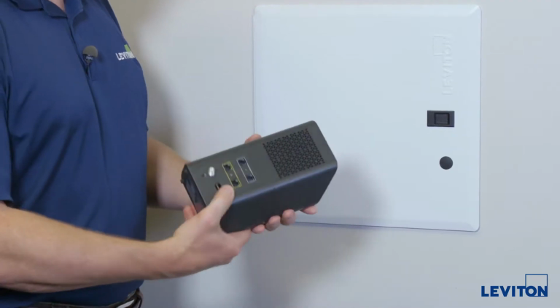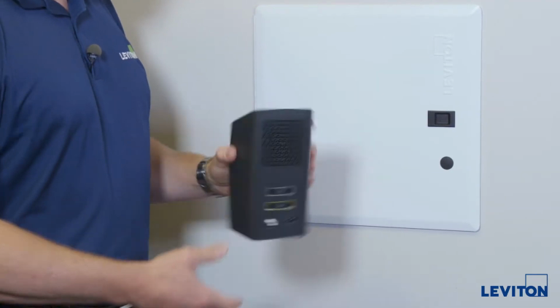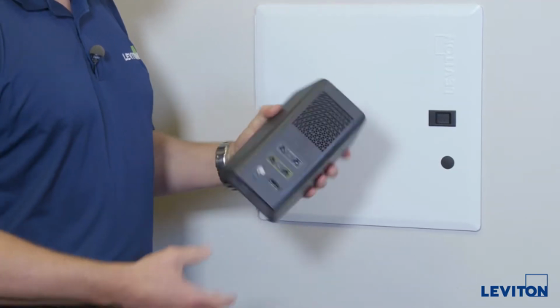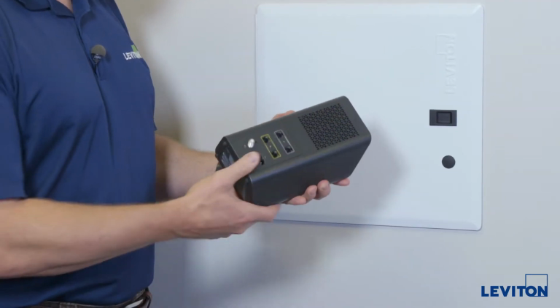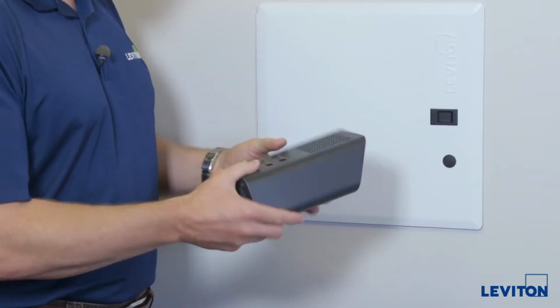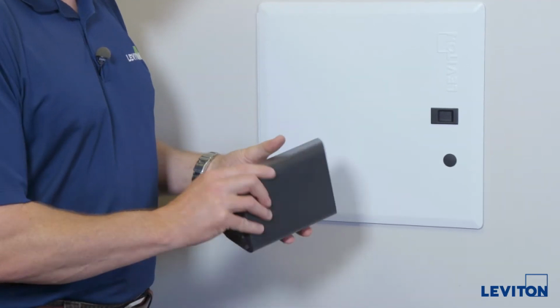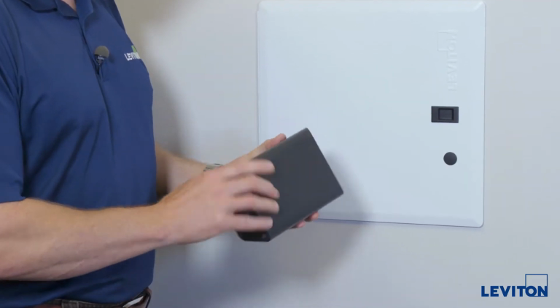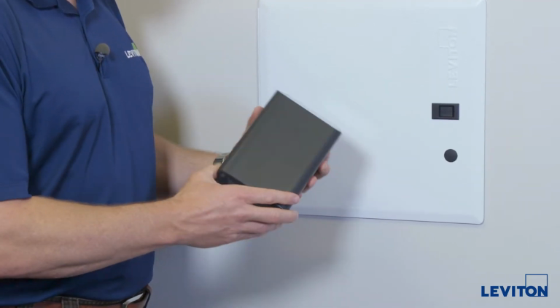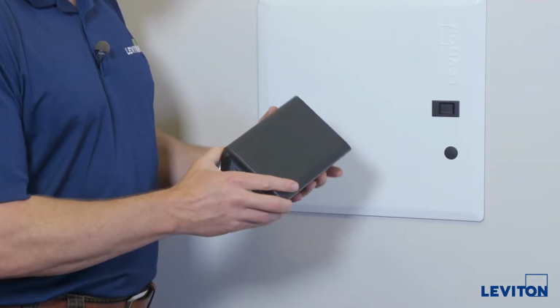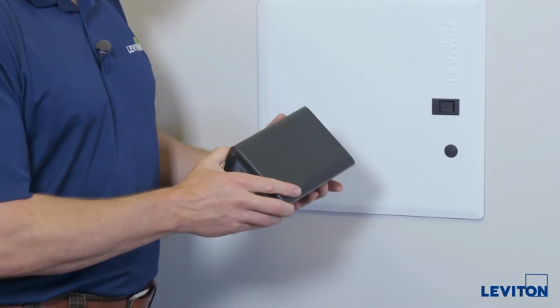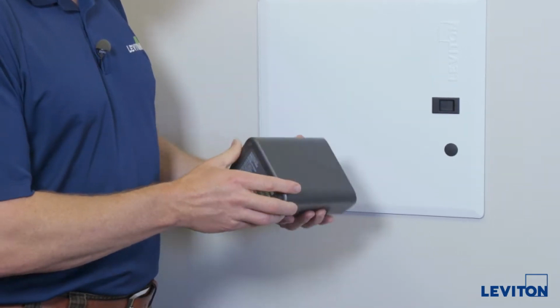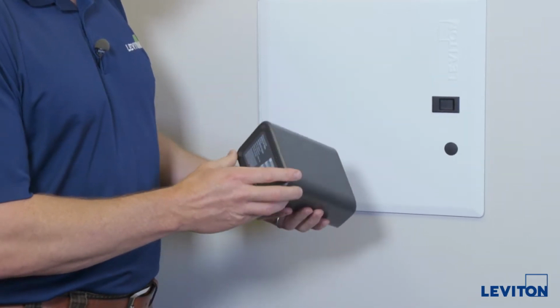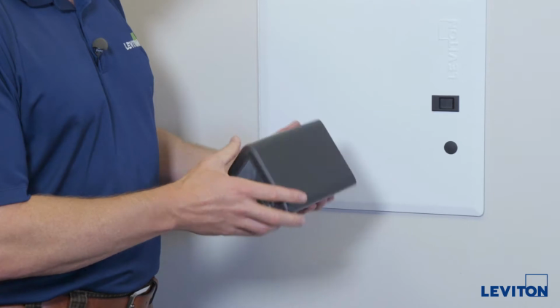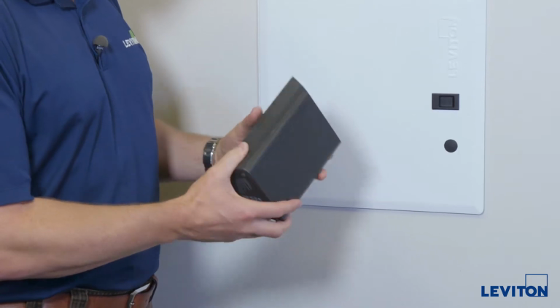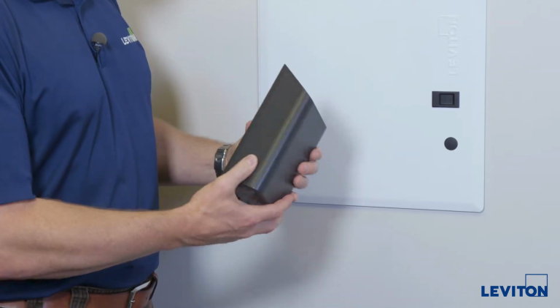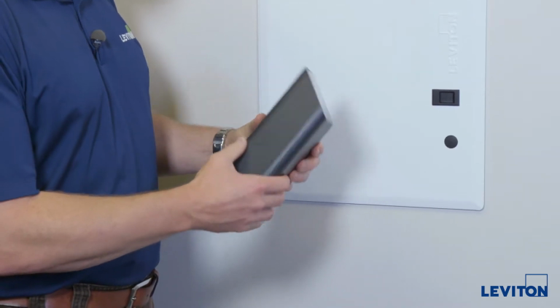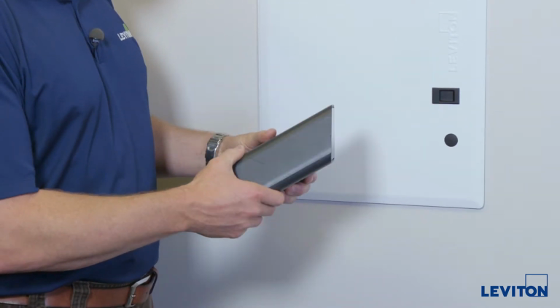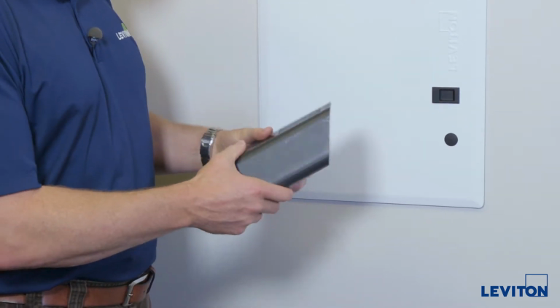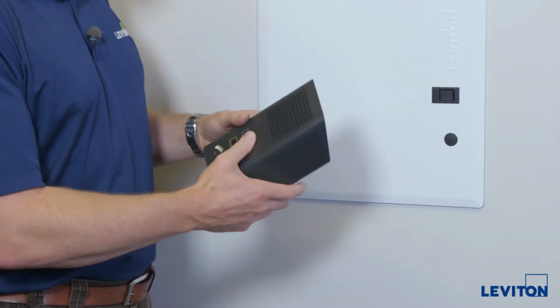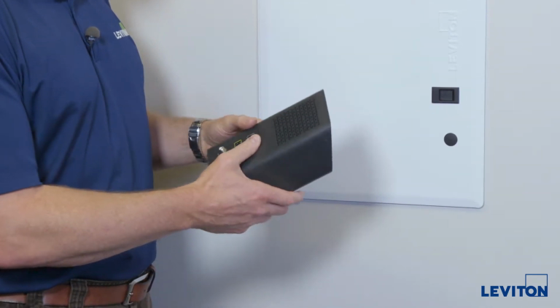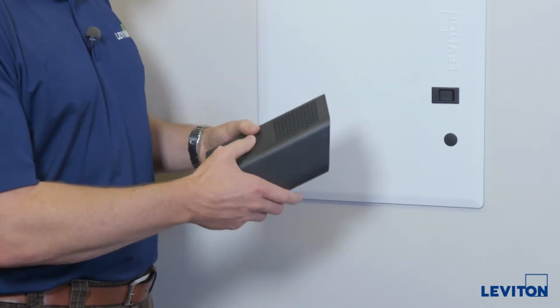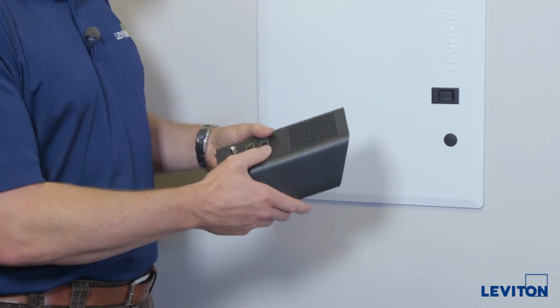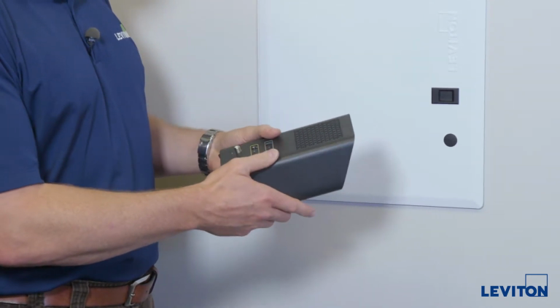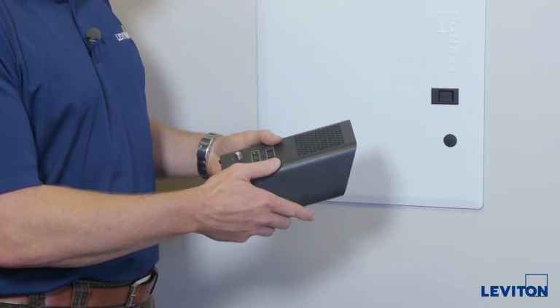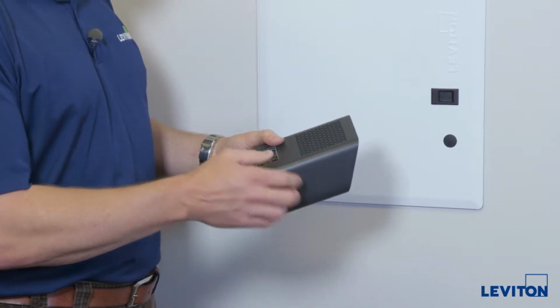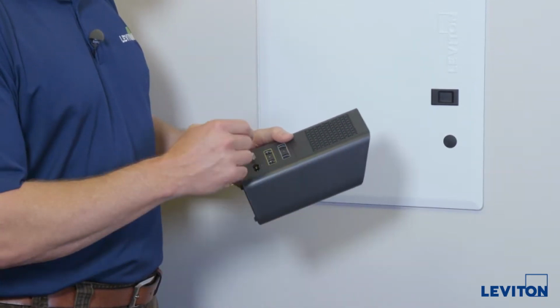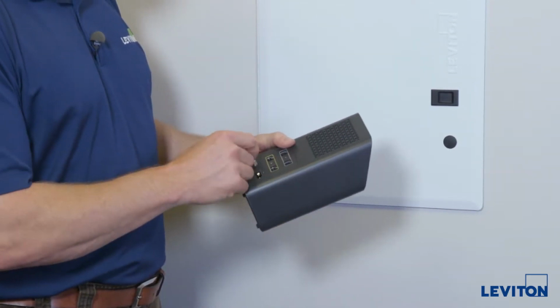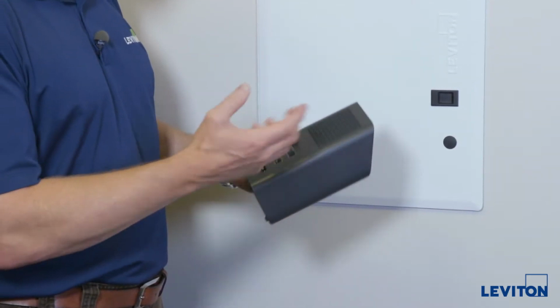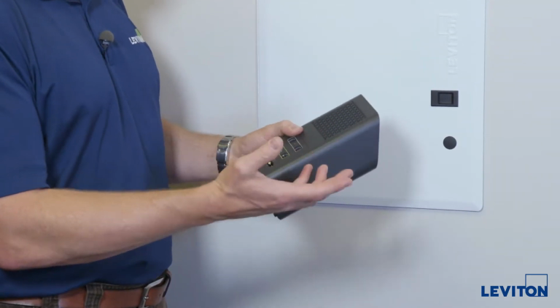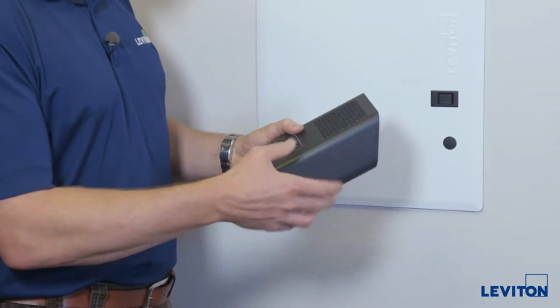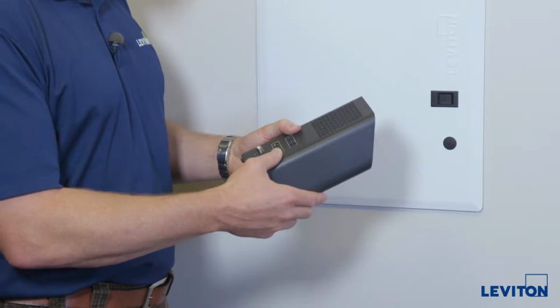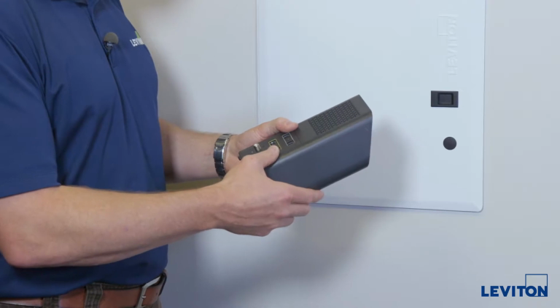This is the latest model of router from one of our service providers. It's a Wi-Fi router, a cable modem, and a switch.